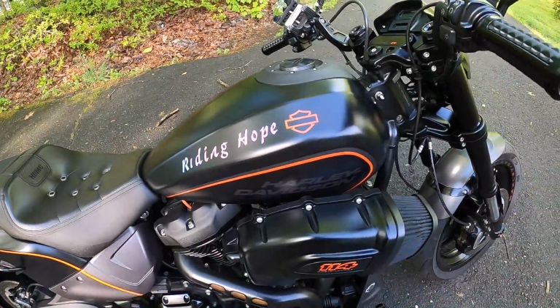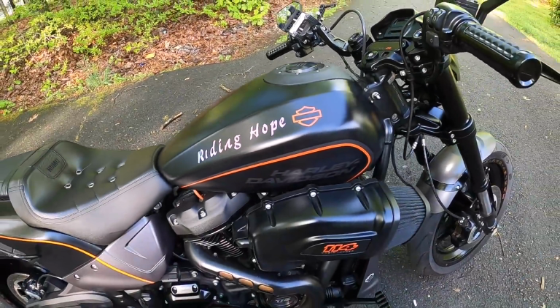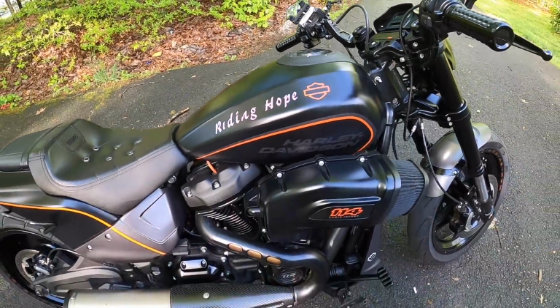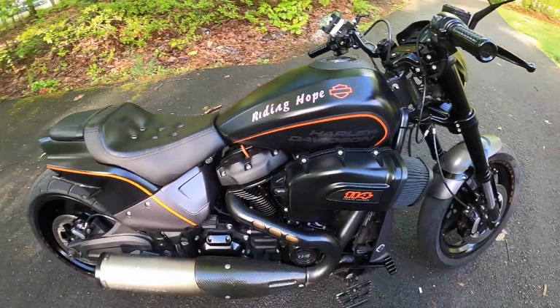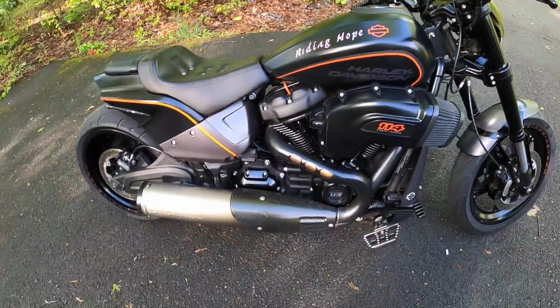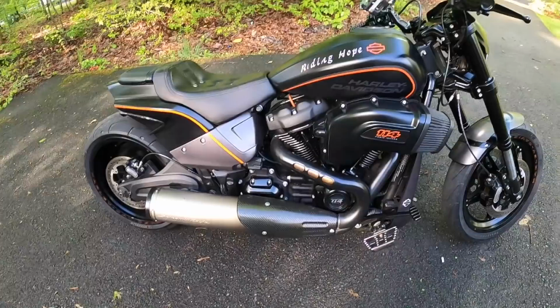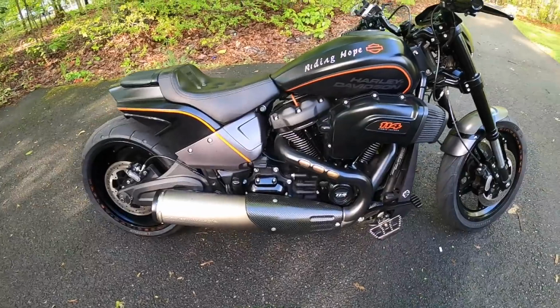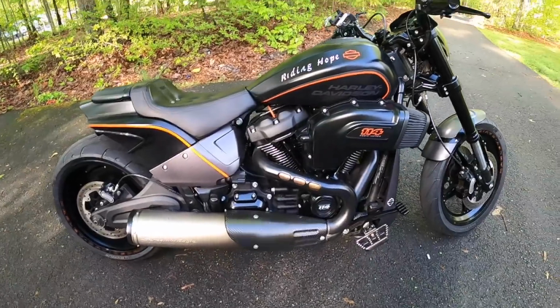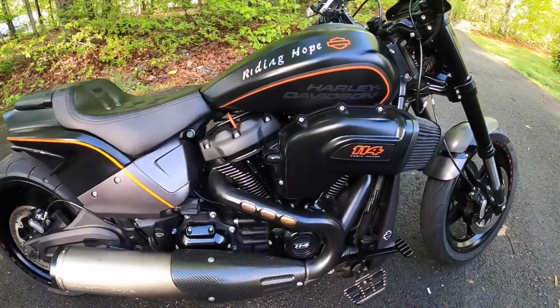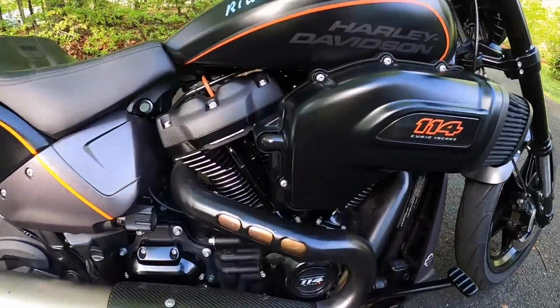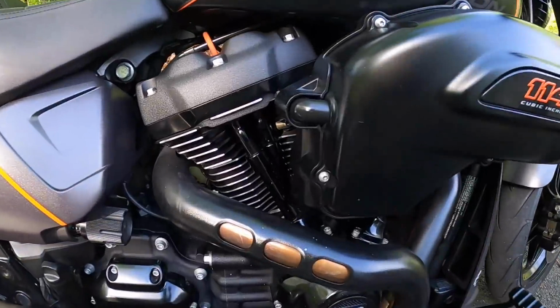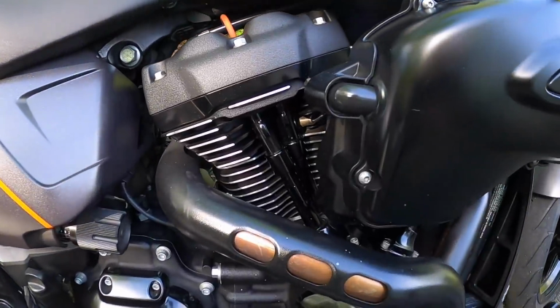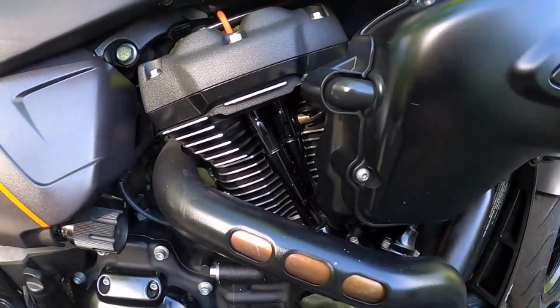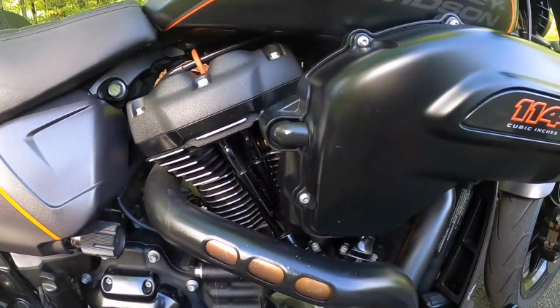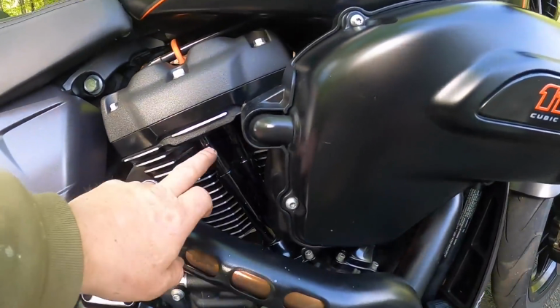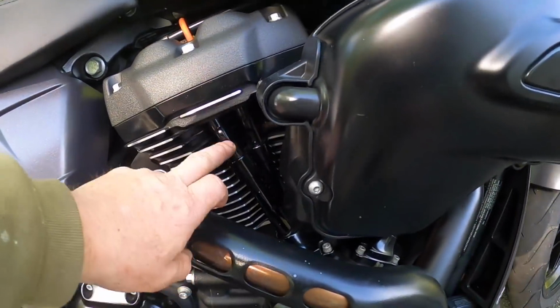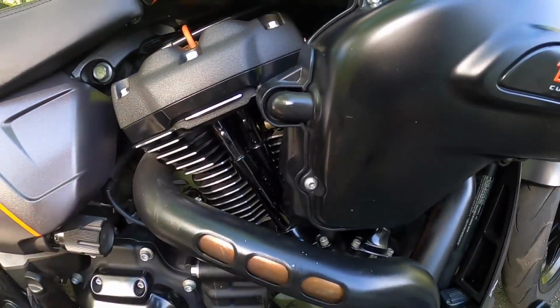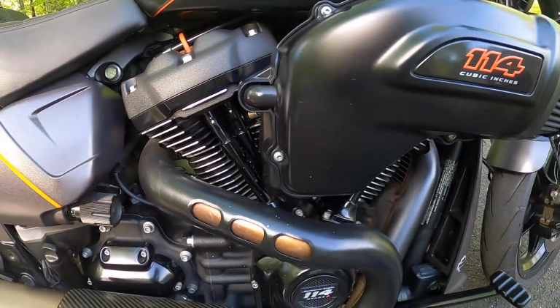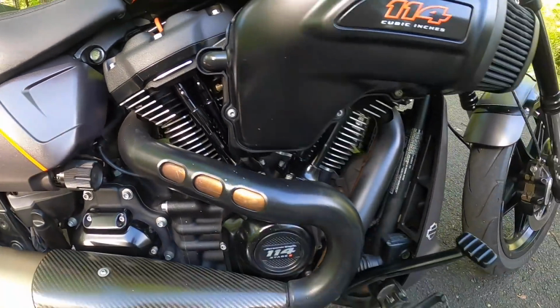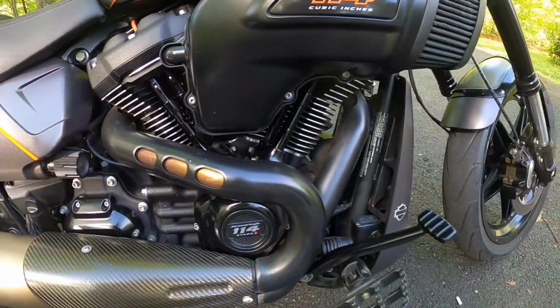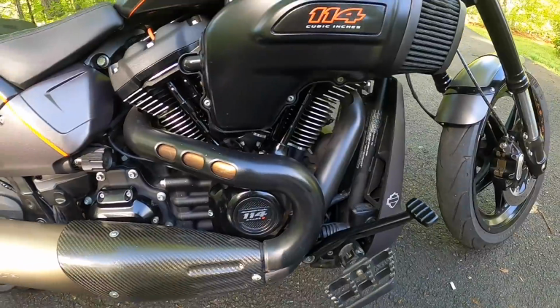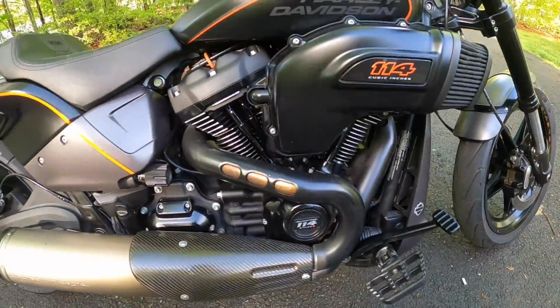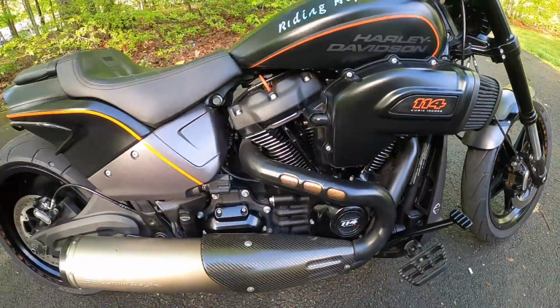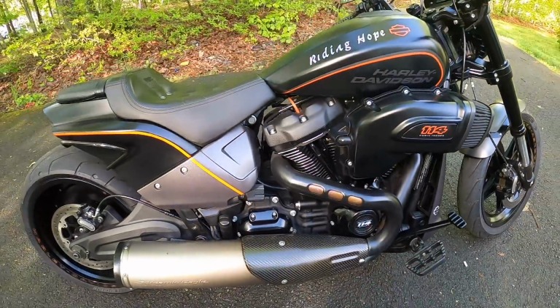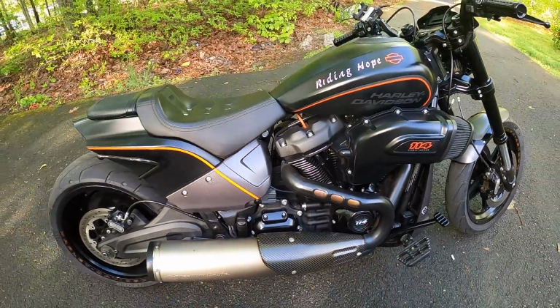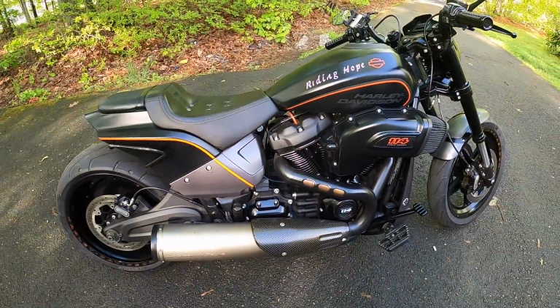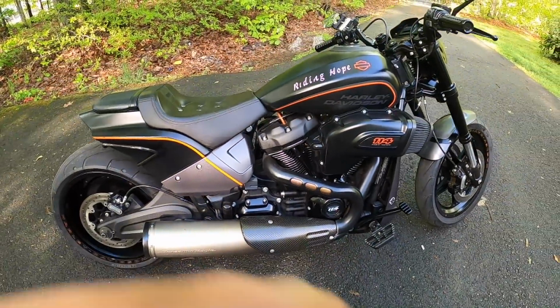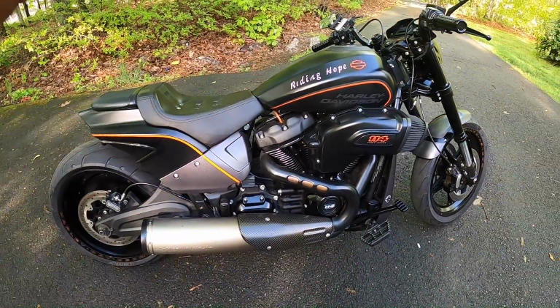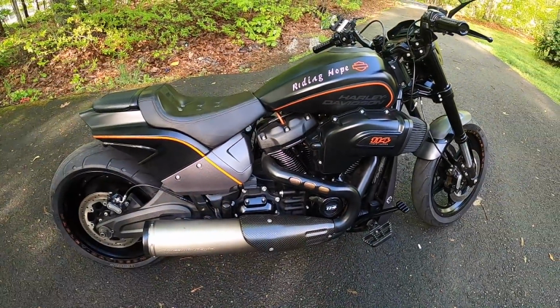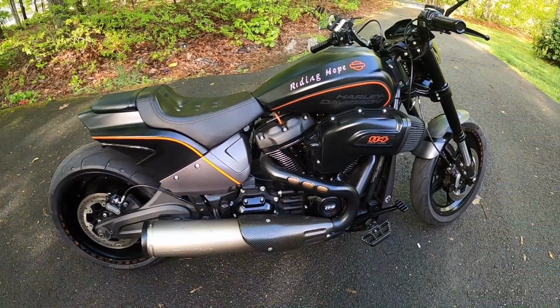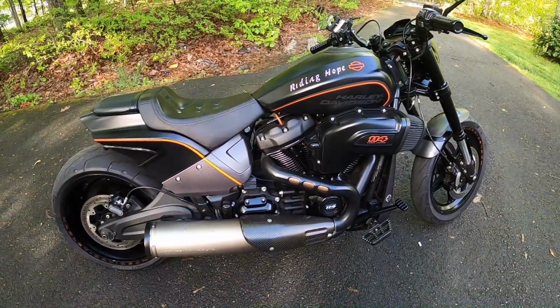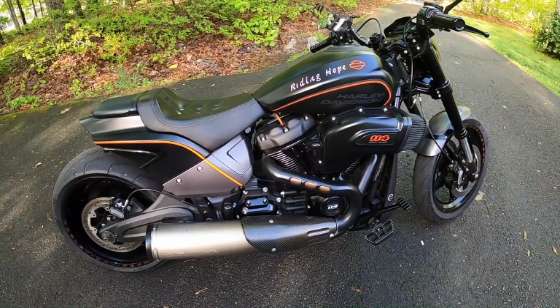I did get the black push pin rods so it kind of marries up. Anyway, this is my bike guys. I hope you like it. I love you guys, keep doing what you're doing.